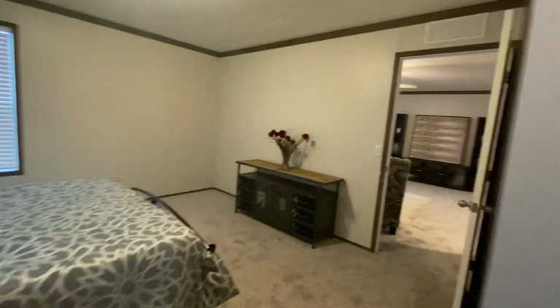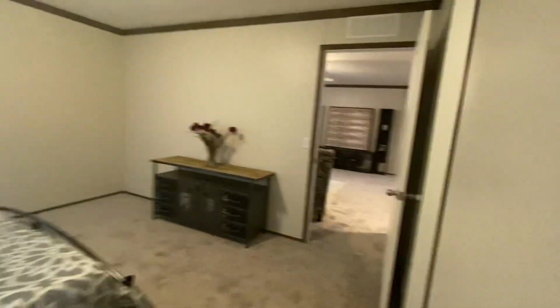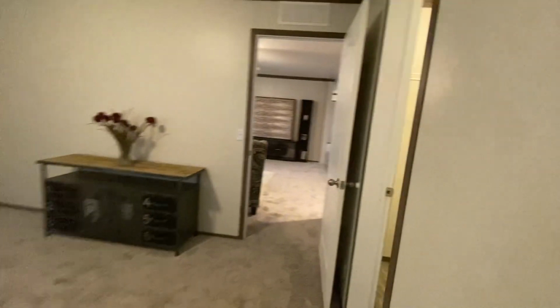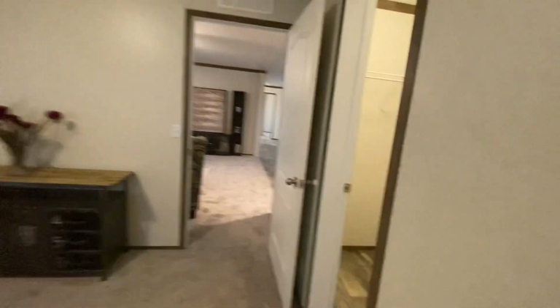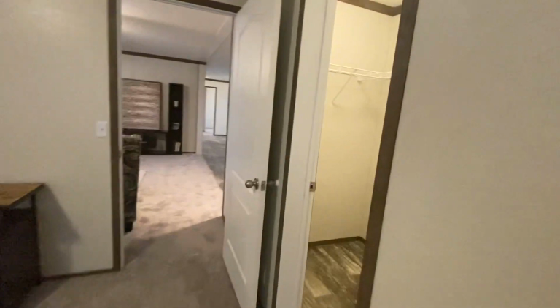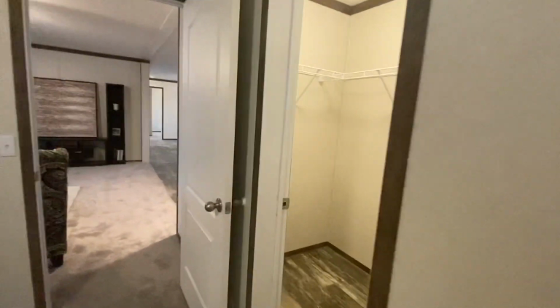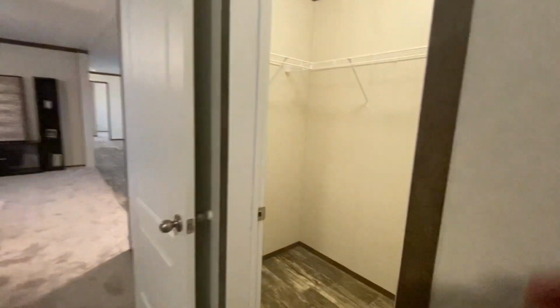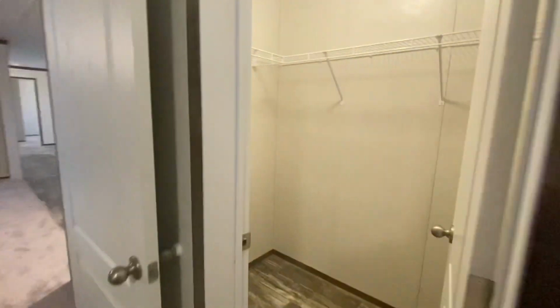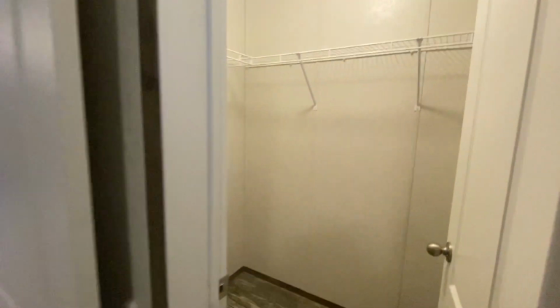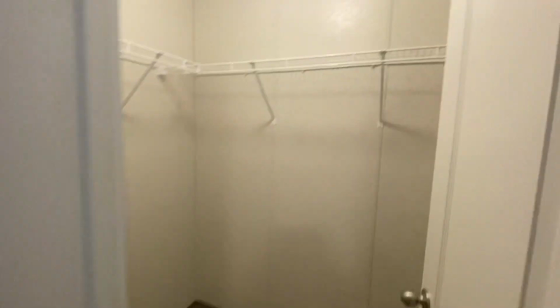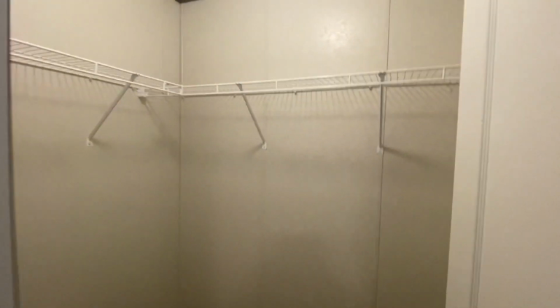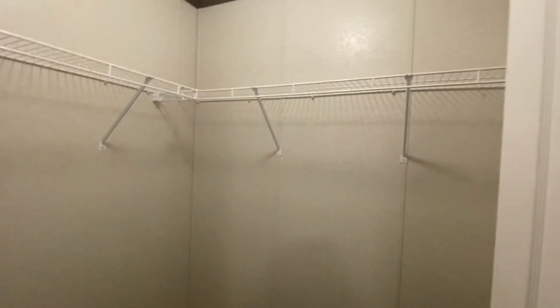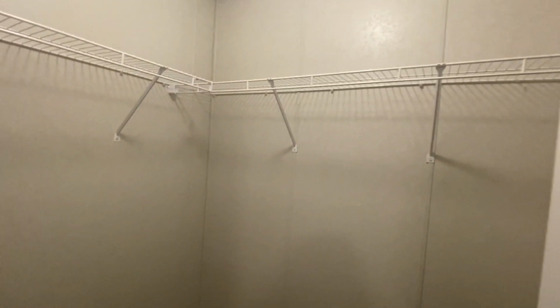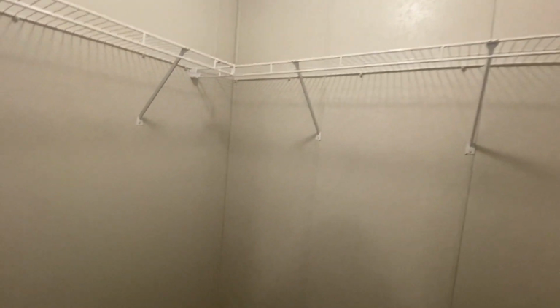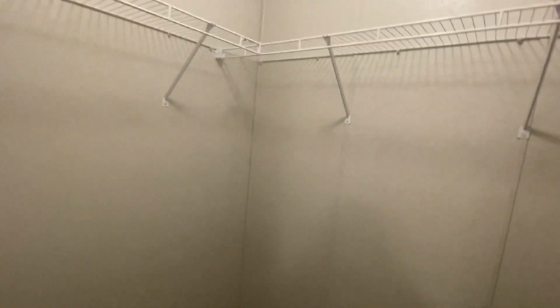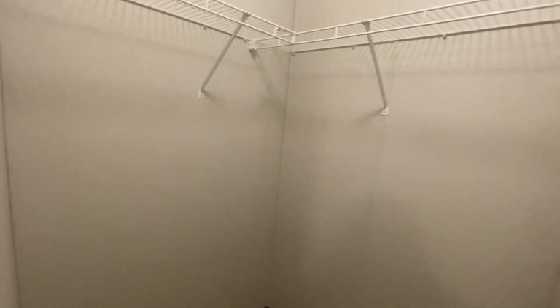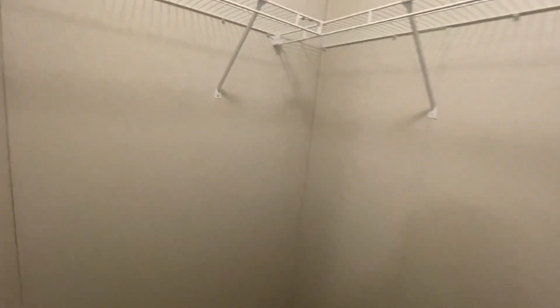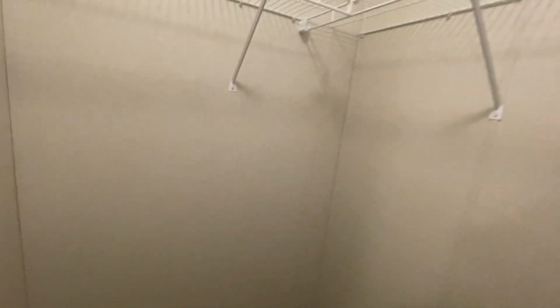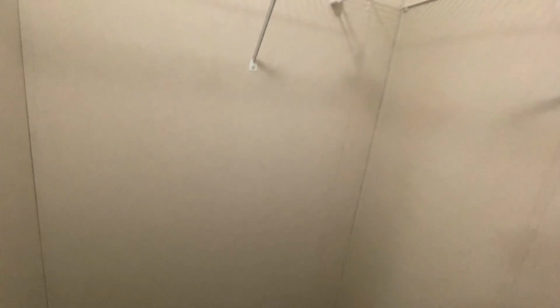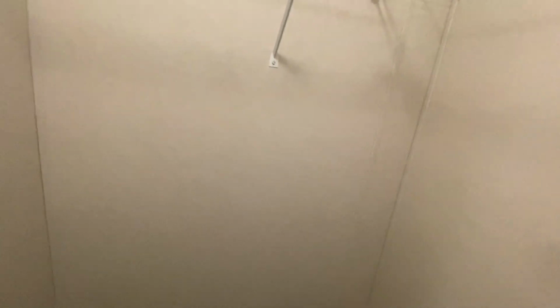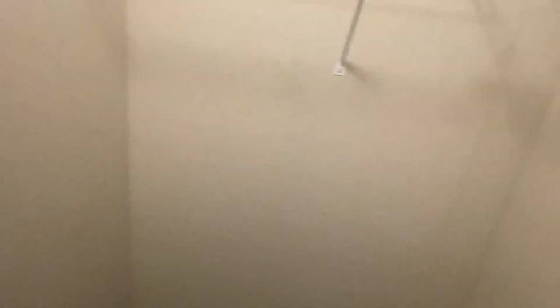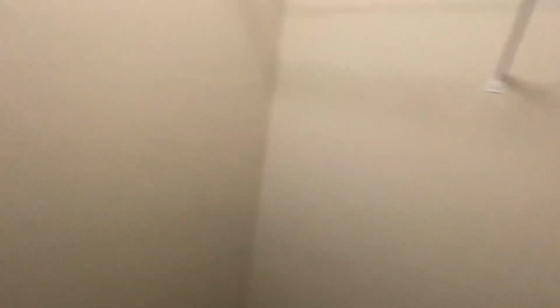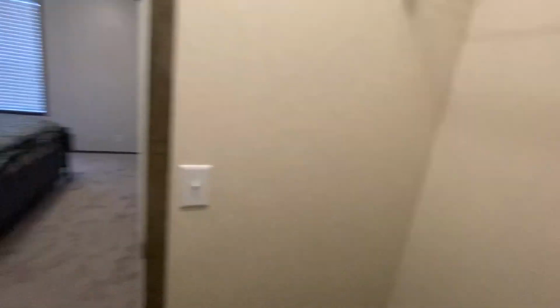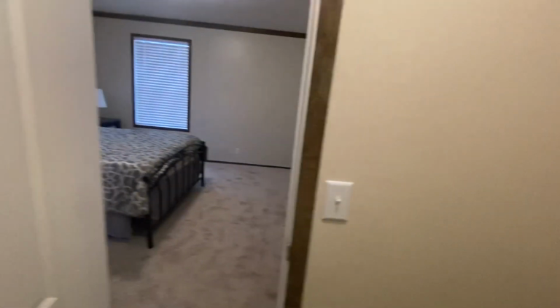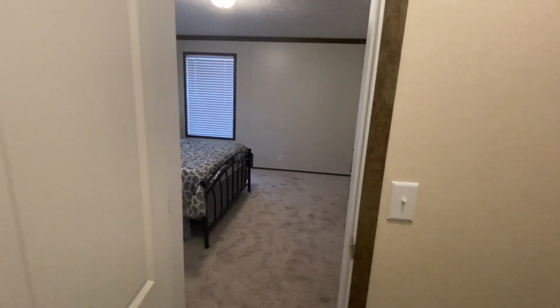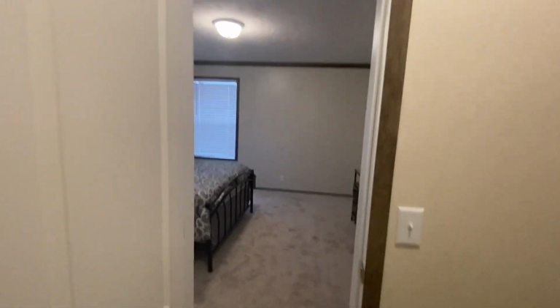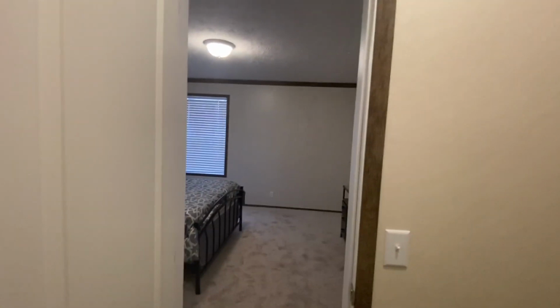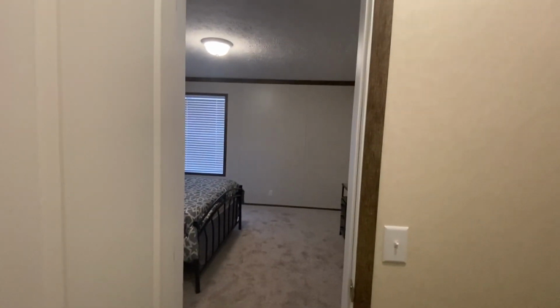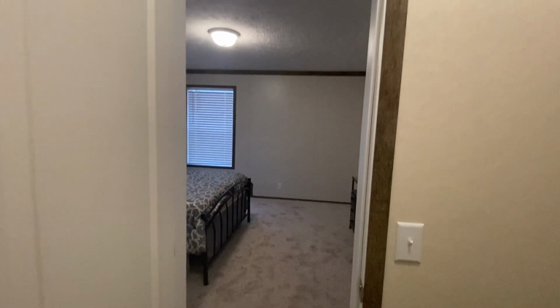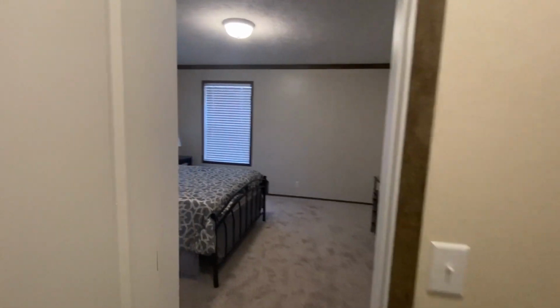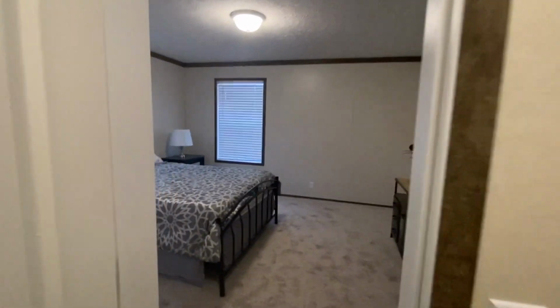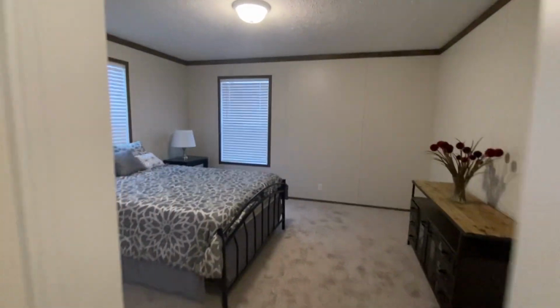Let's head over here and look at that. This here is the walk-in closet, which is awesome. It is nice and roomy — you can really fit in here.